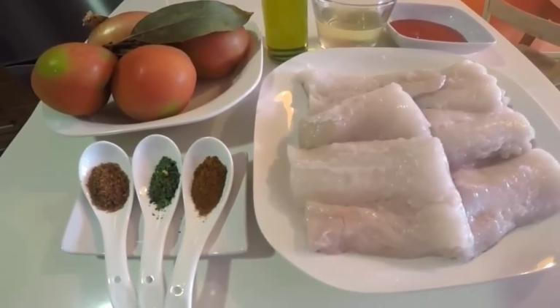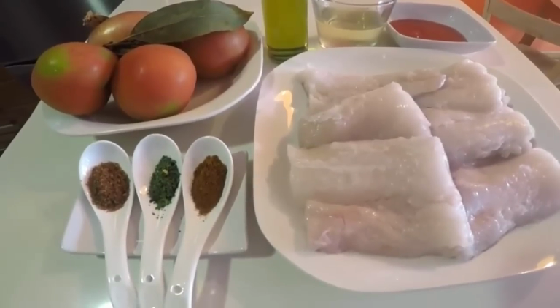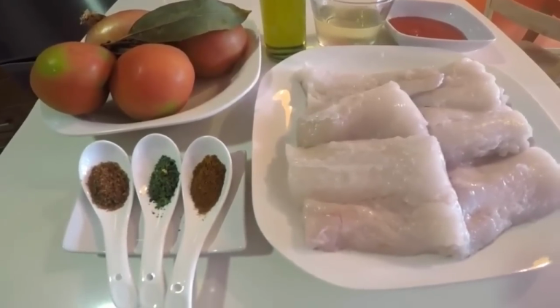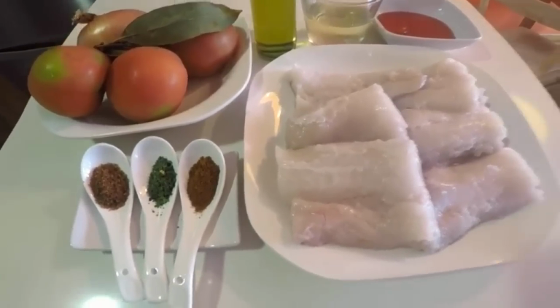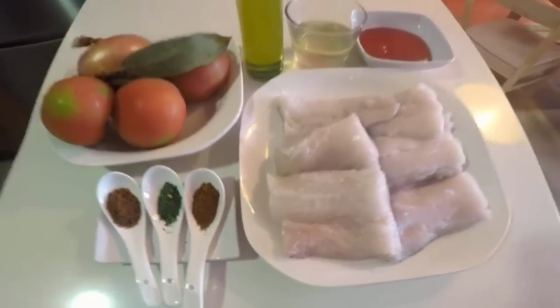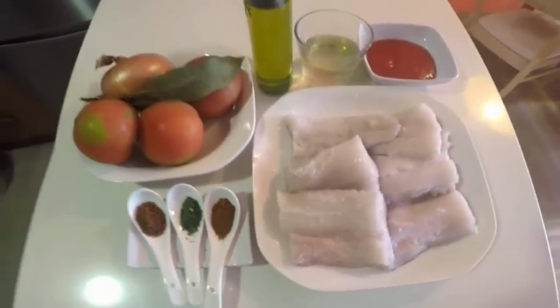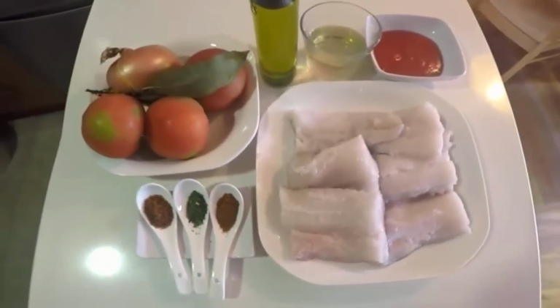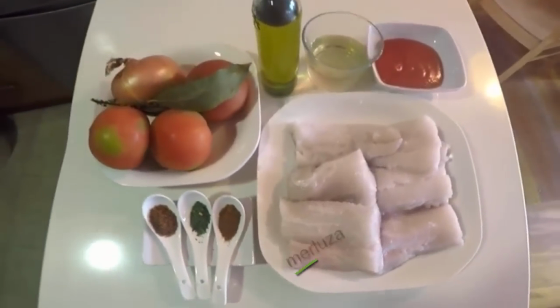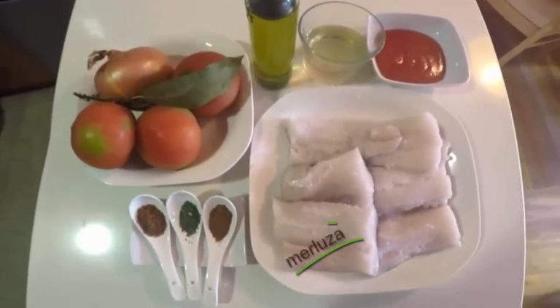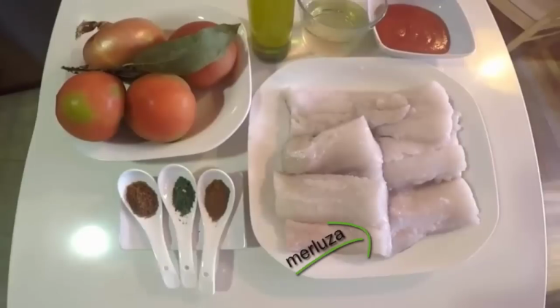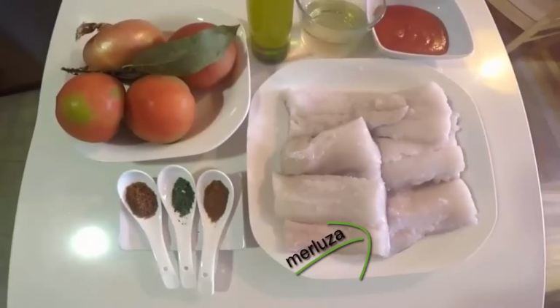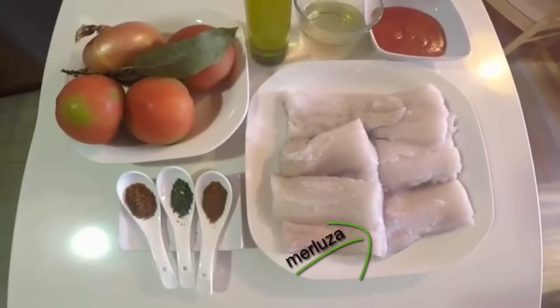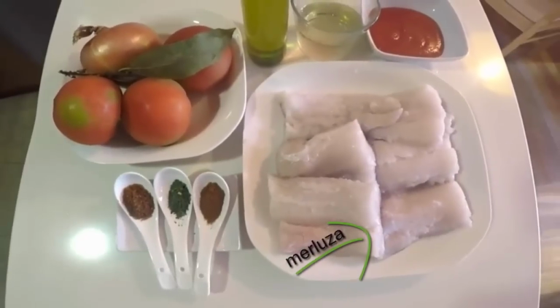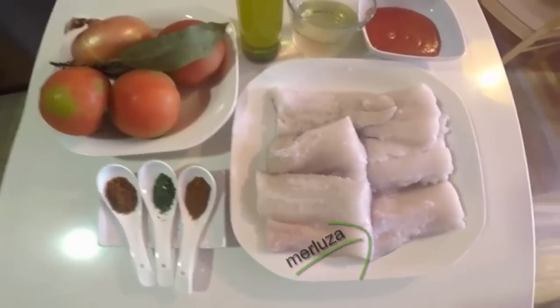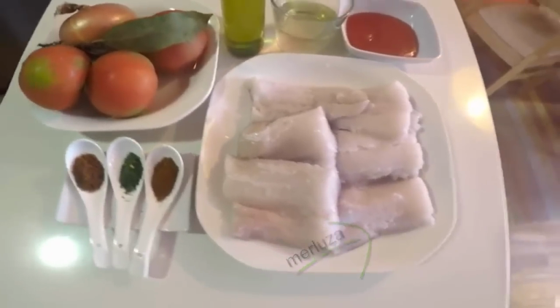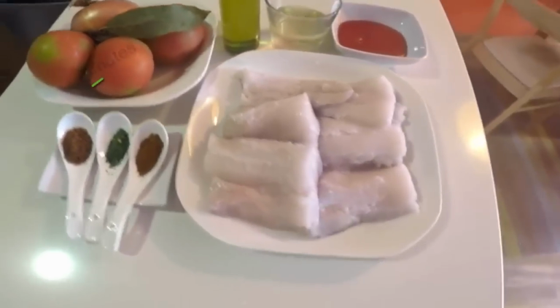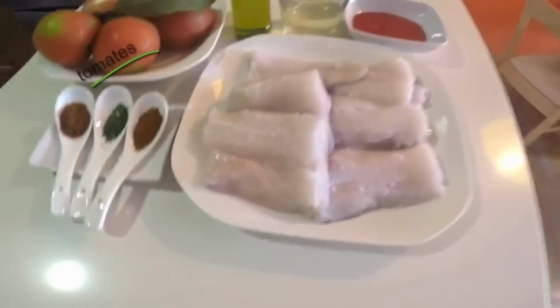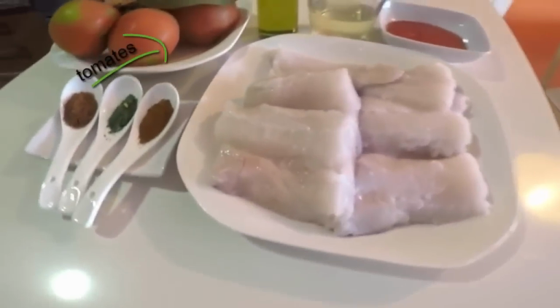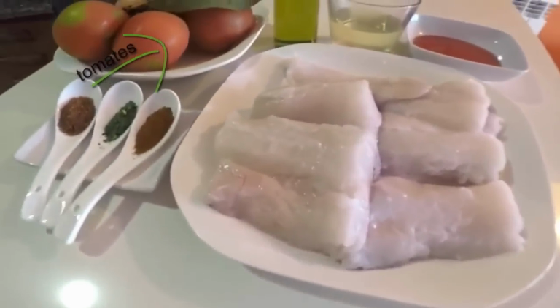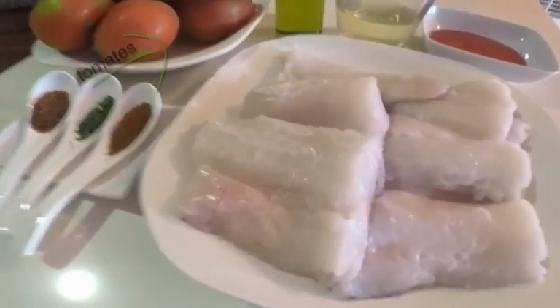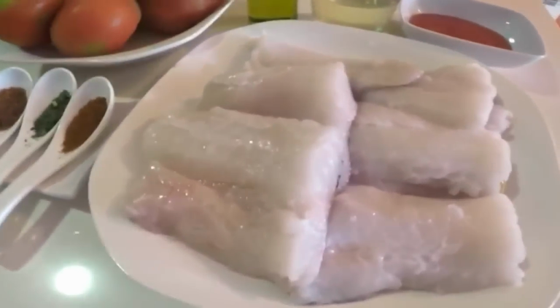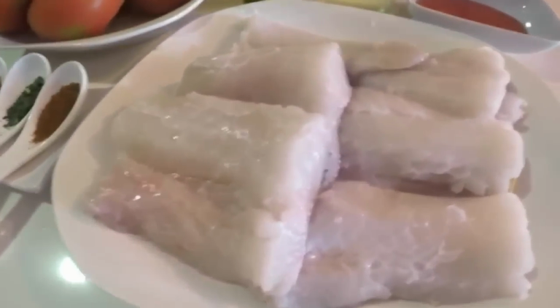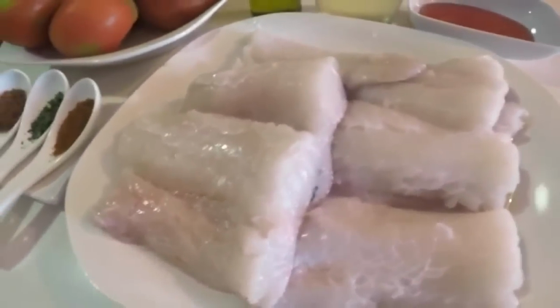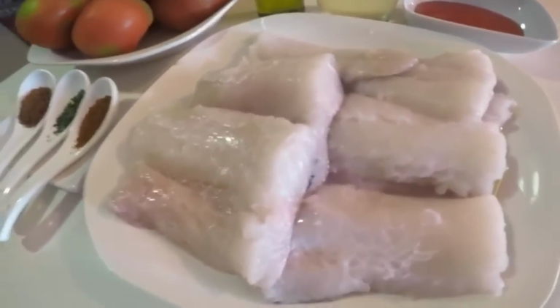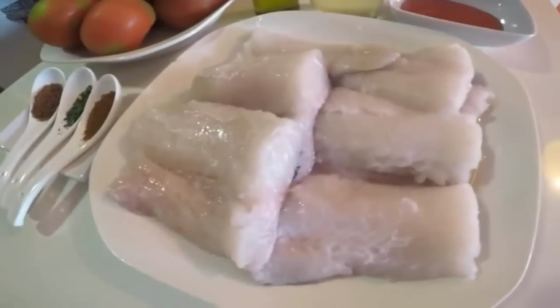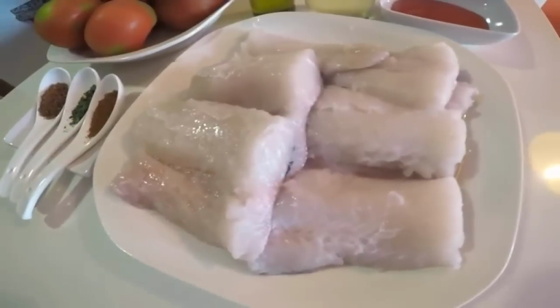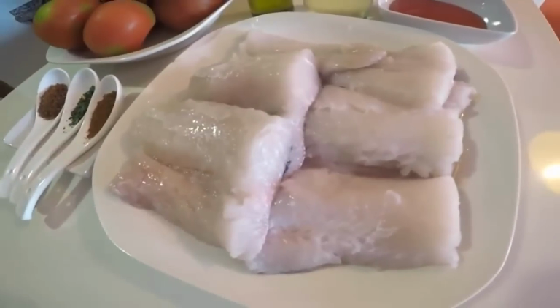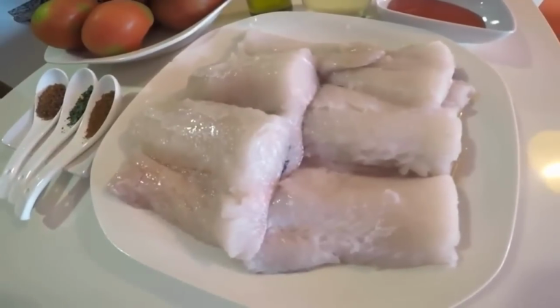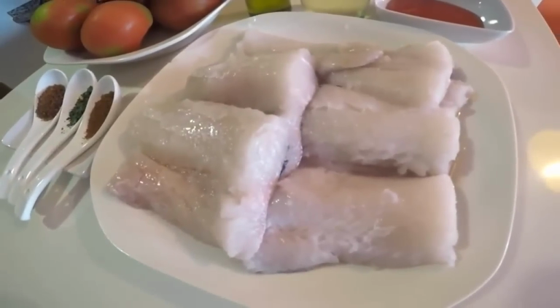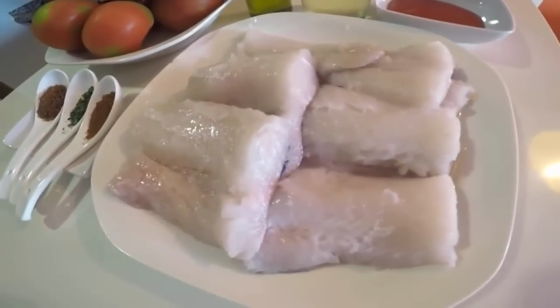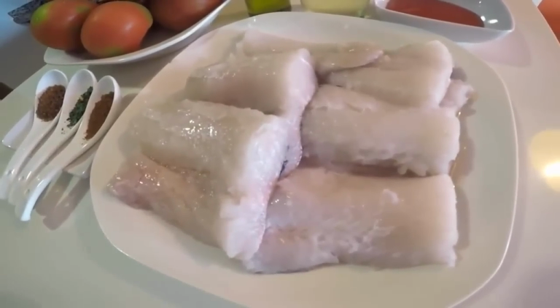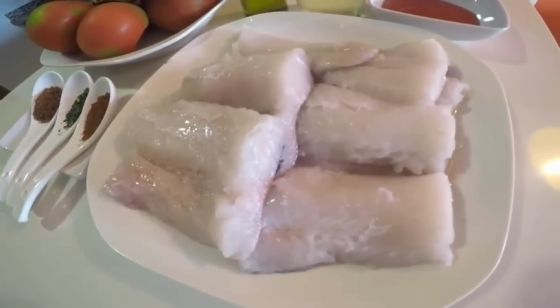Vamos con los ingredientes. Lo primero, unos lomos de merluza de categoría. Seguimos con unos tomates maduros, una cebolla, una hoja de laurel y un vasito de vino blanco dulce.